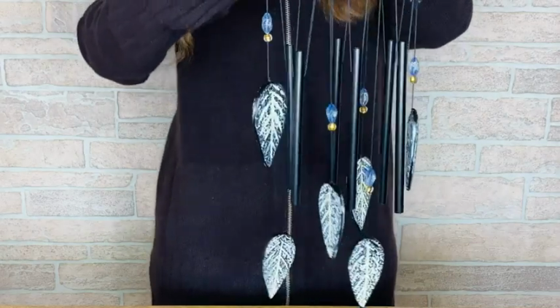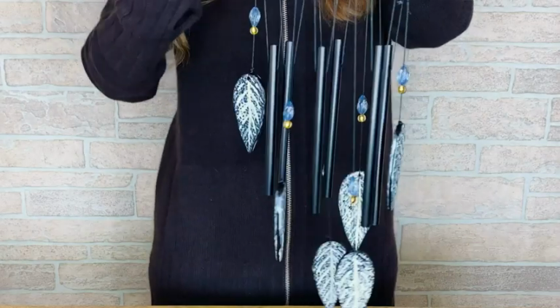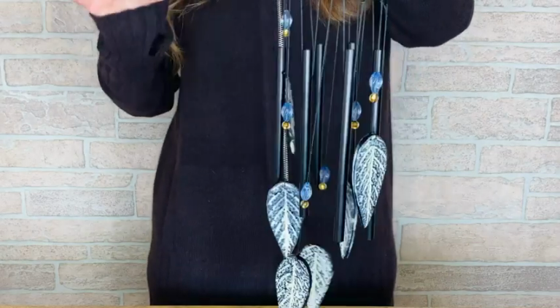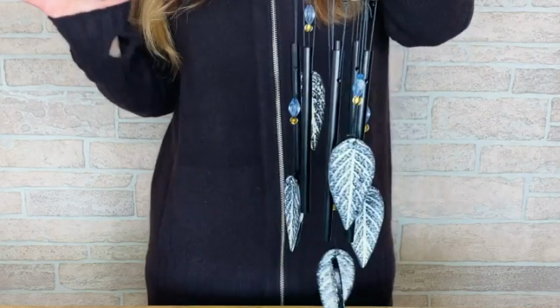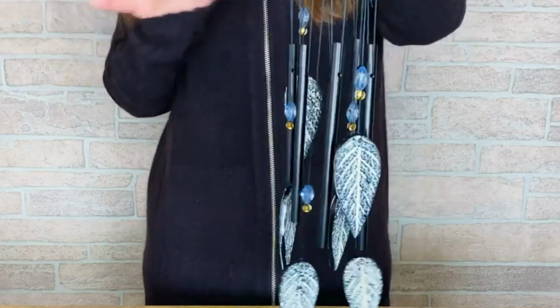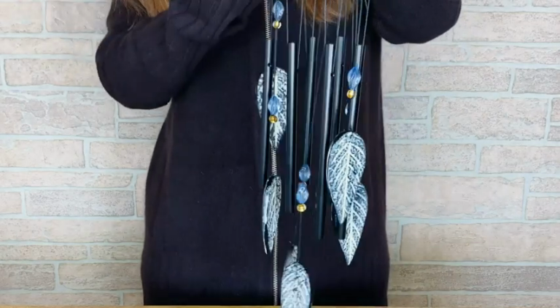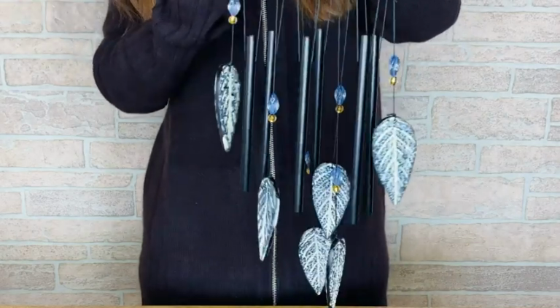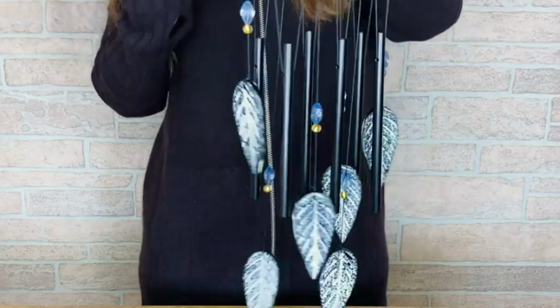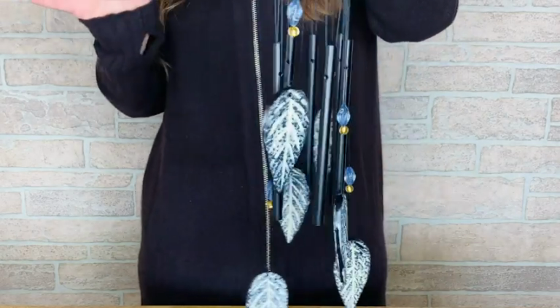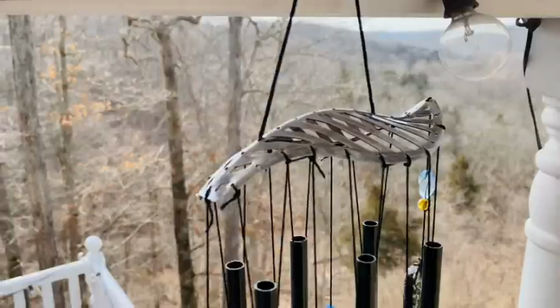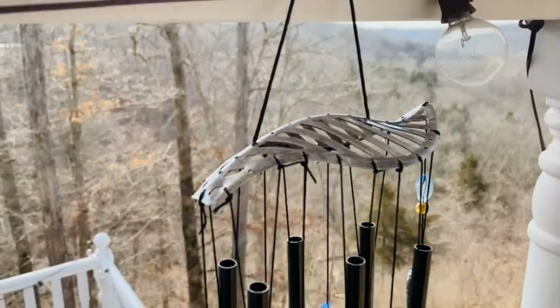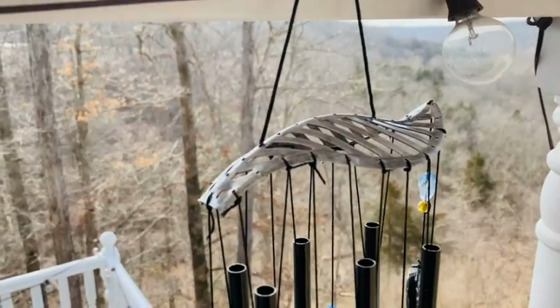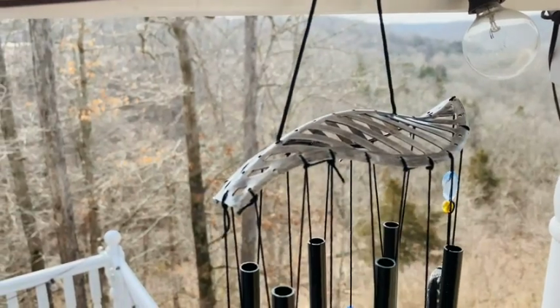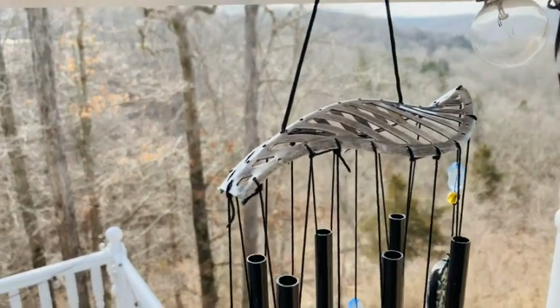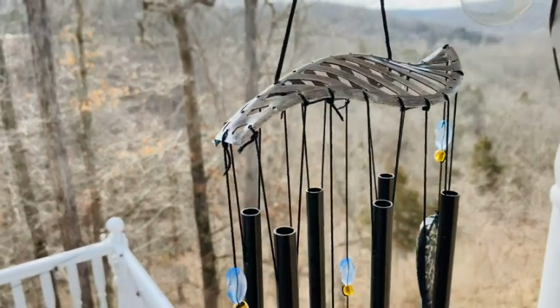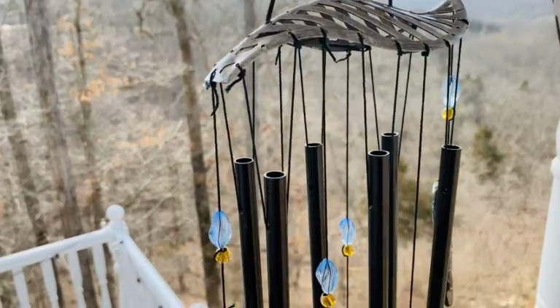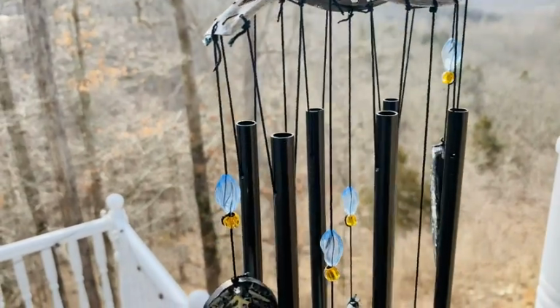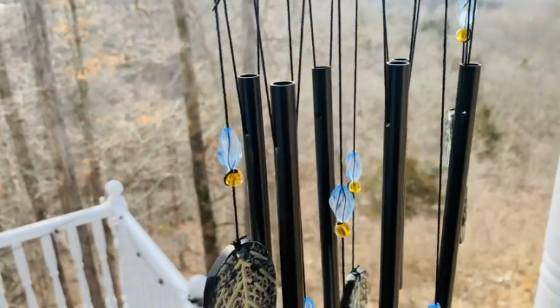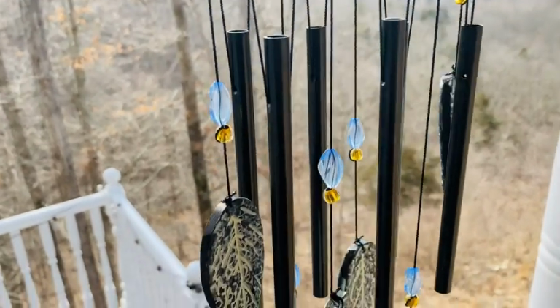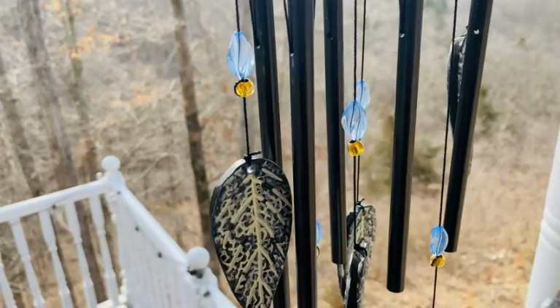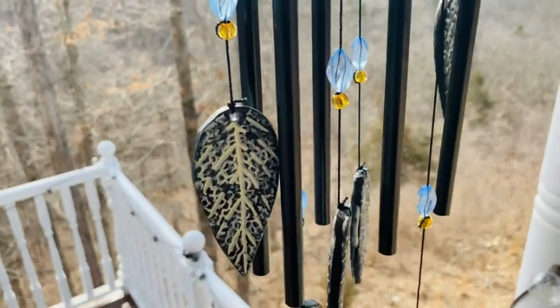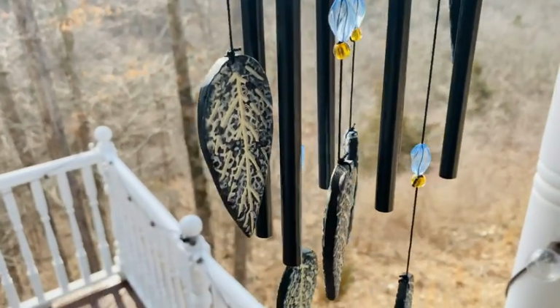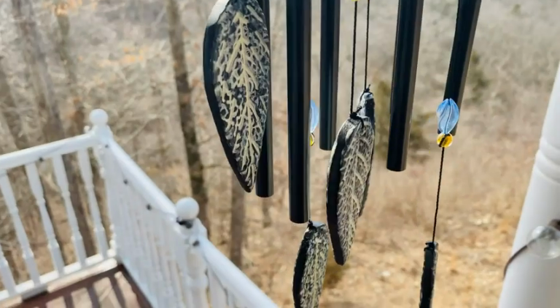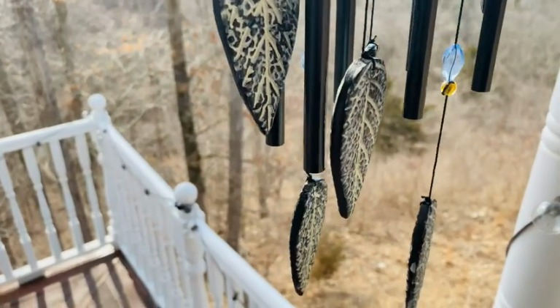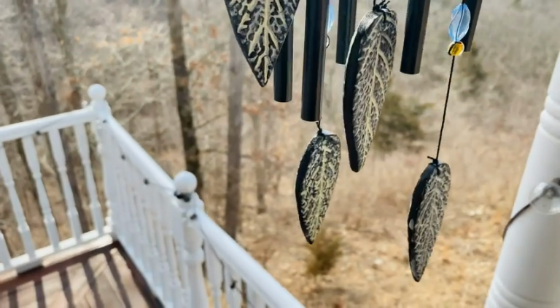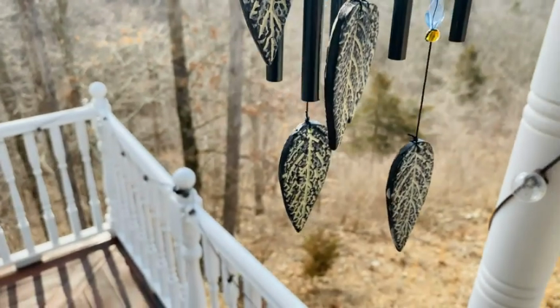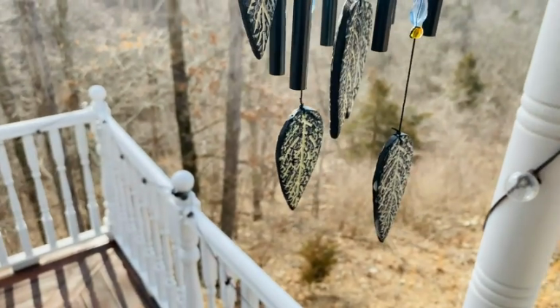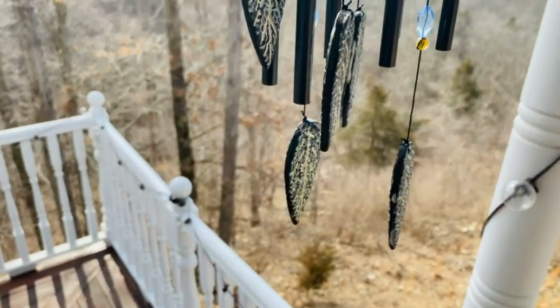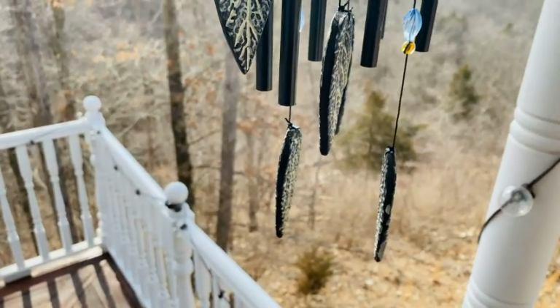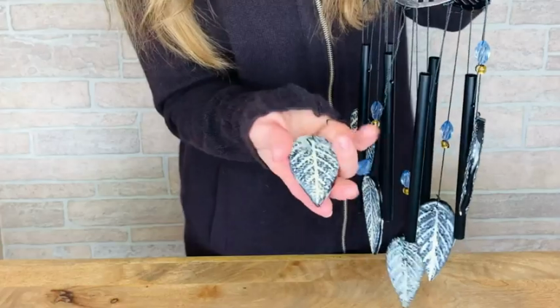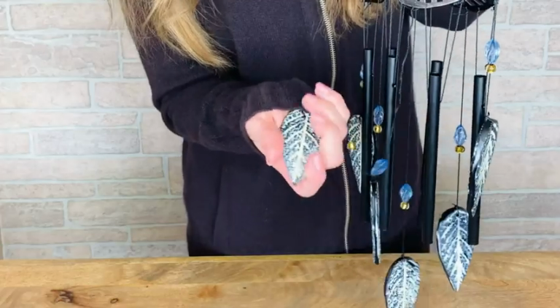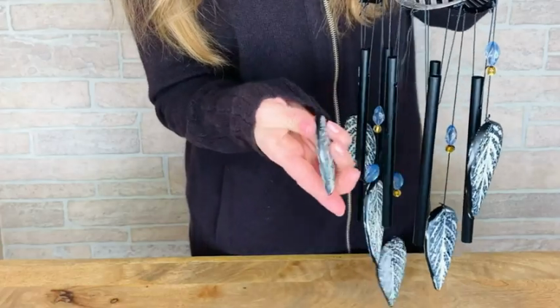HomeVP wind chimes produce relaxing sounds that help you enjoy every moment. Made with high-quality materials, this wind chime, the Forest Leaves Wind Chime, has multiple design aspects.